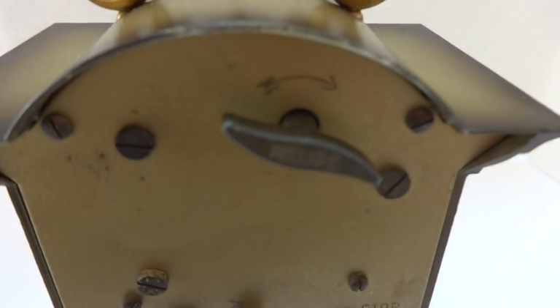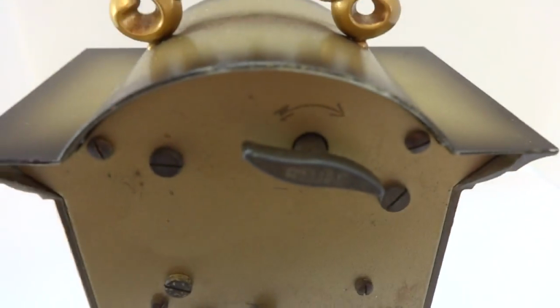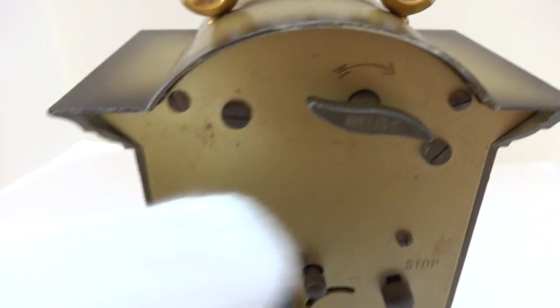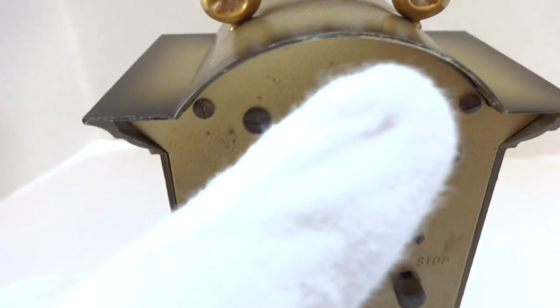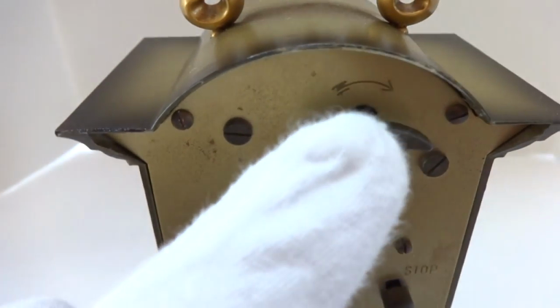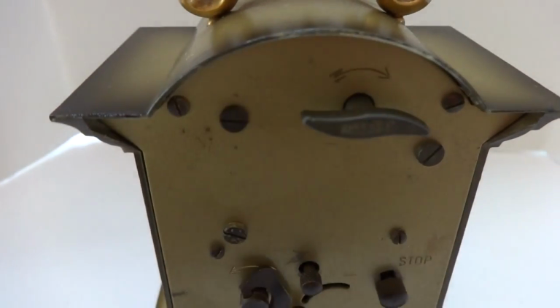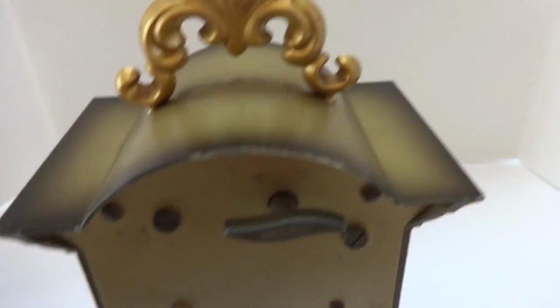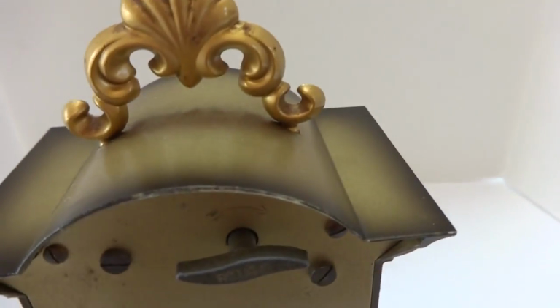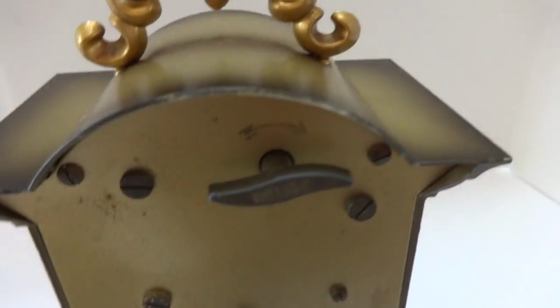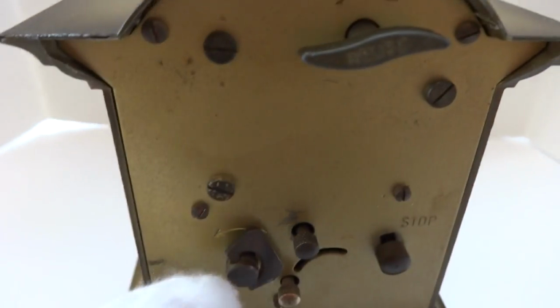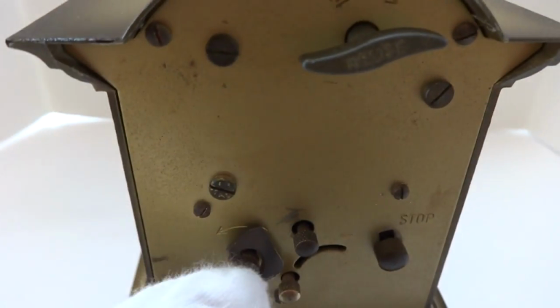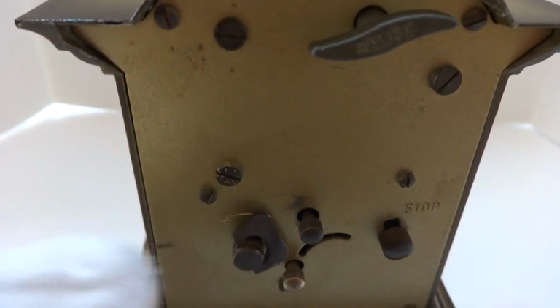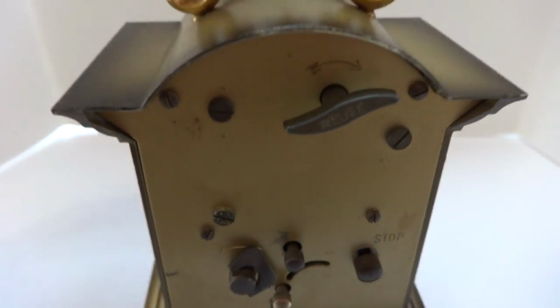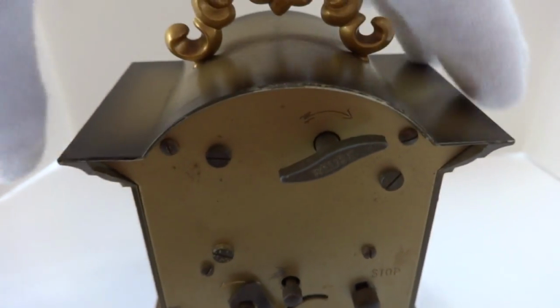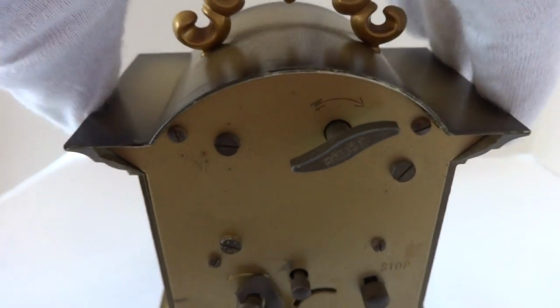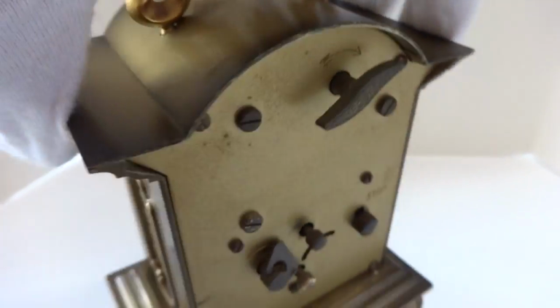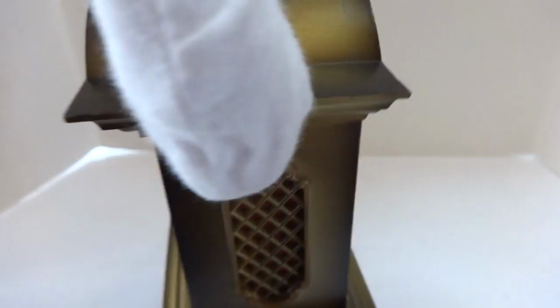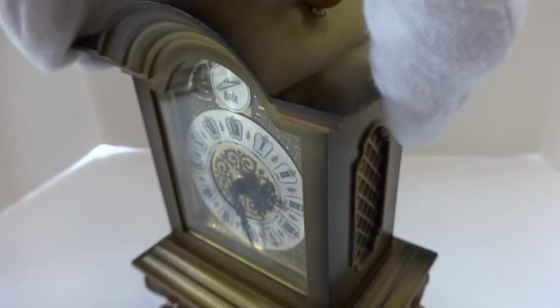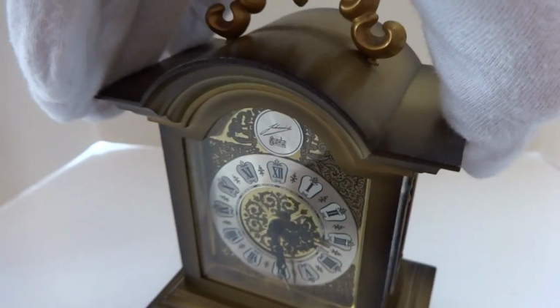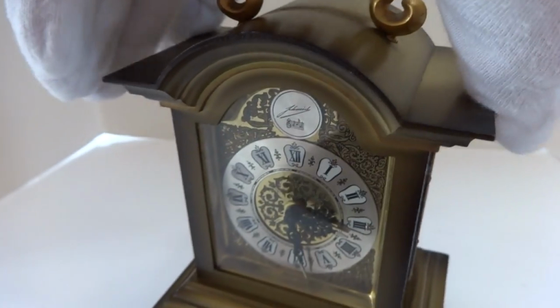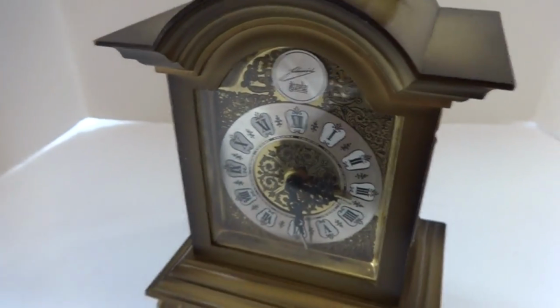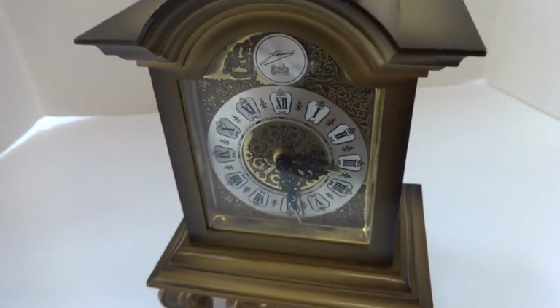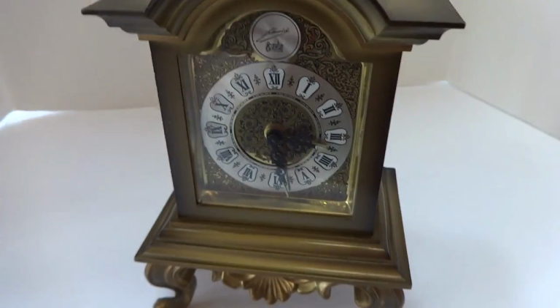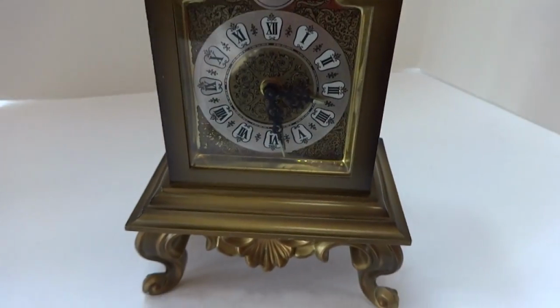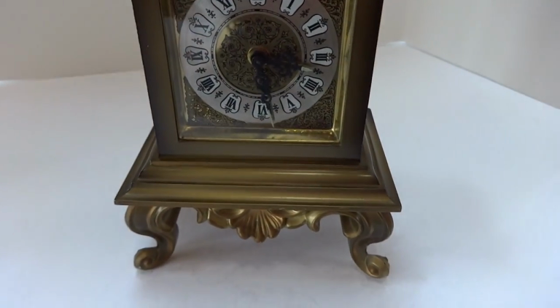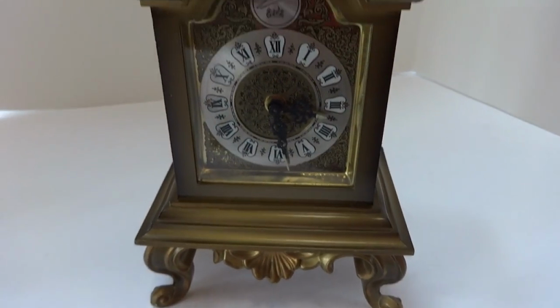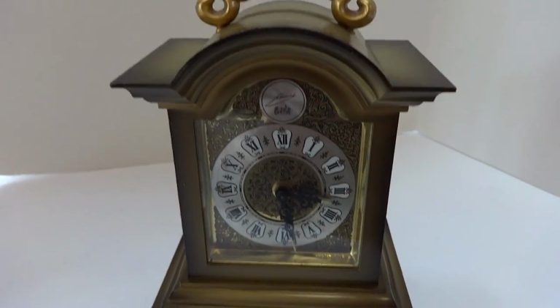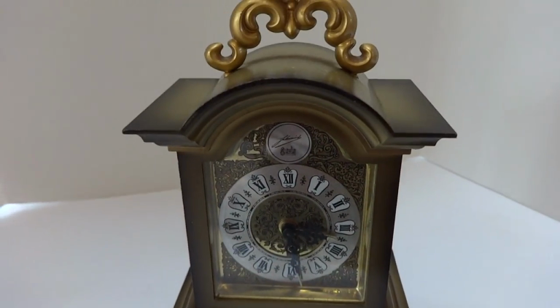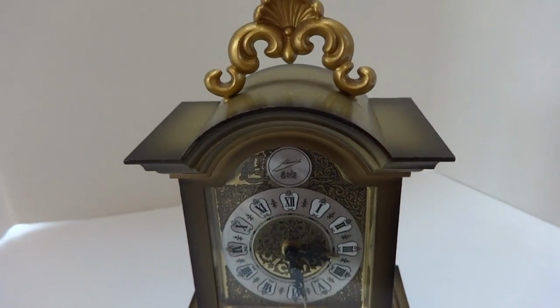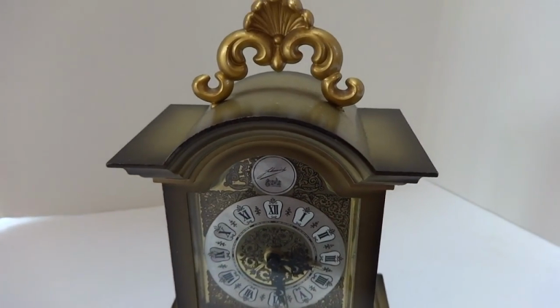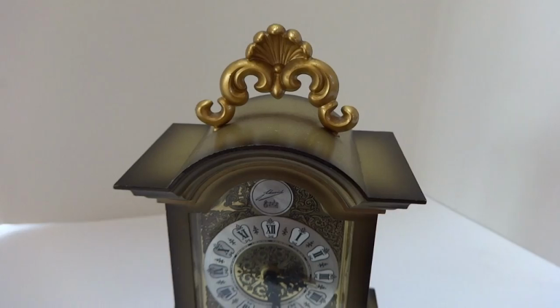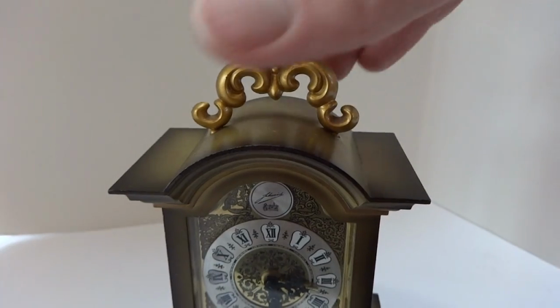The musical alarm is wound with this key and the clock movement is wound with that key. It plays exactly as it should — it's a neat vintage piece.